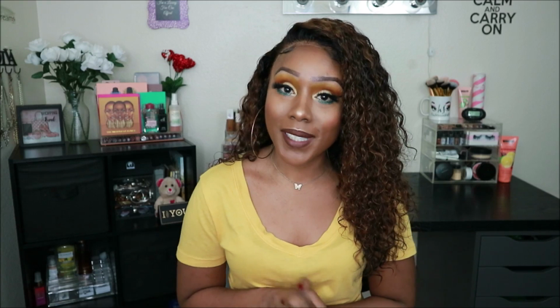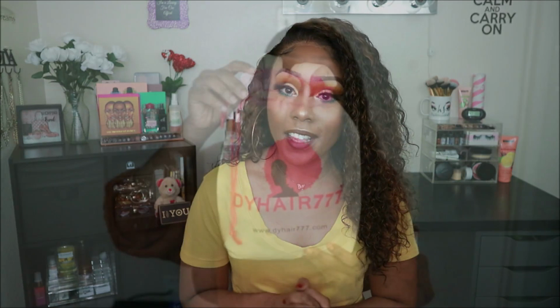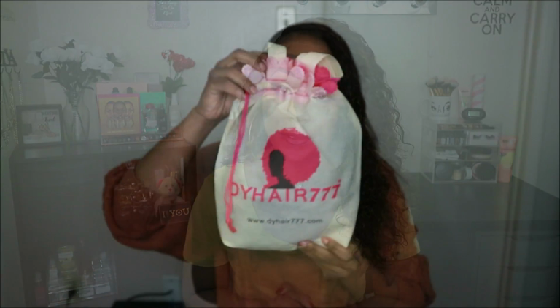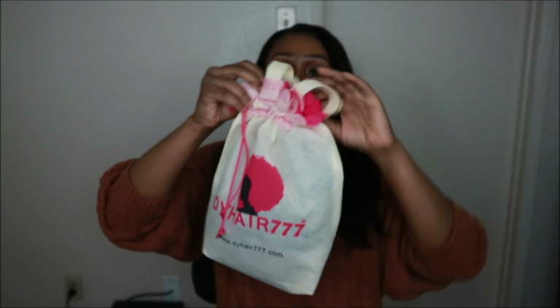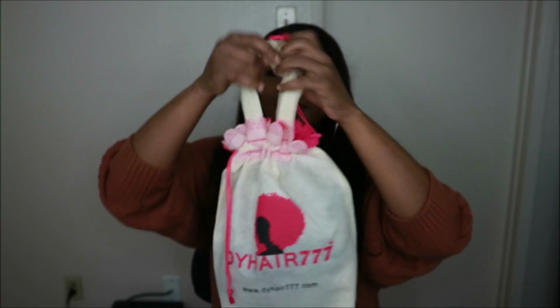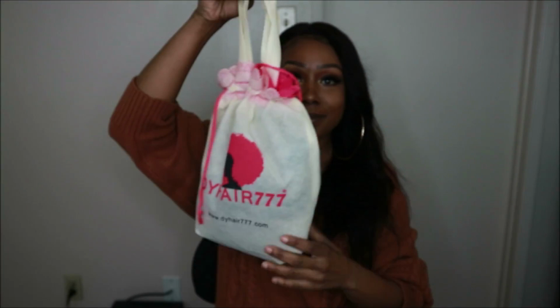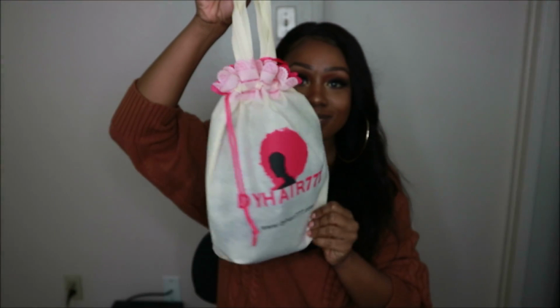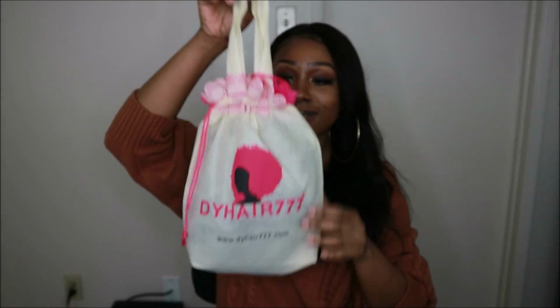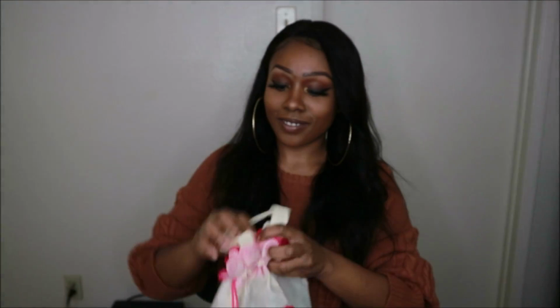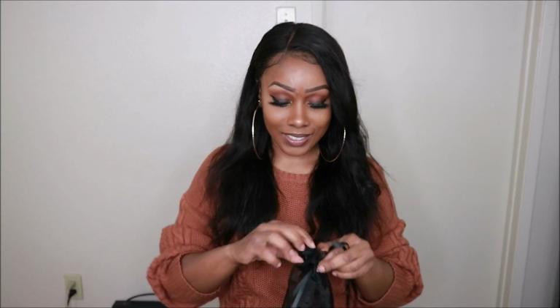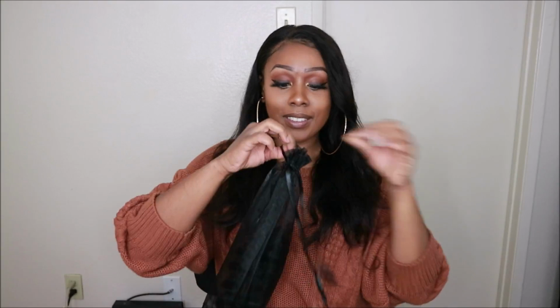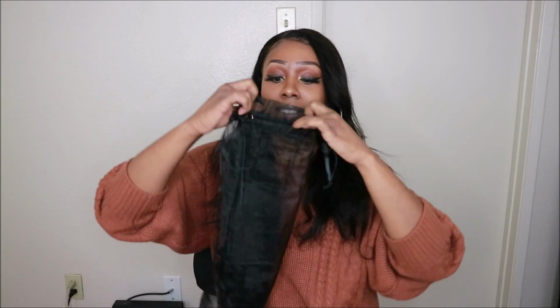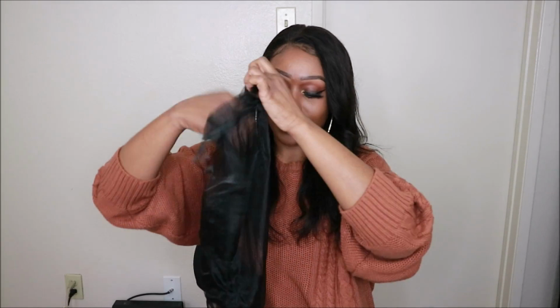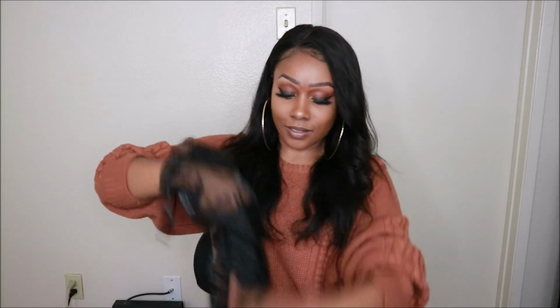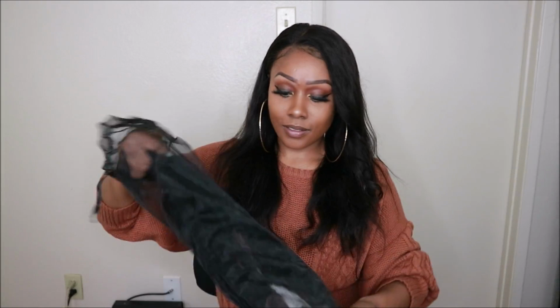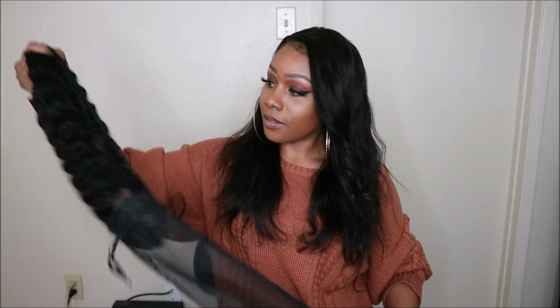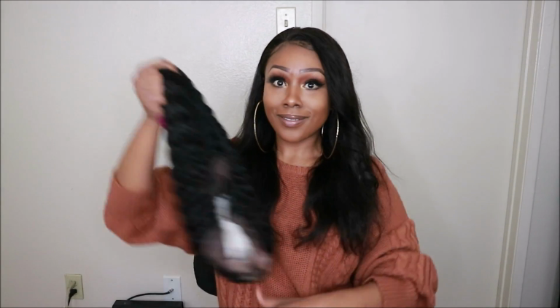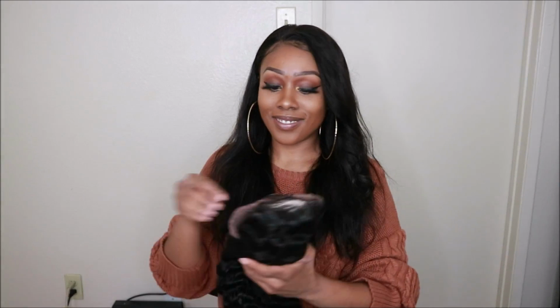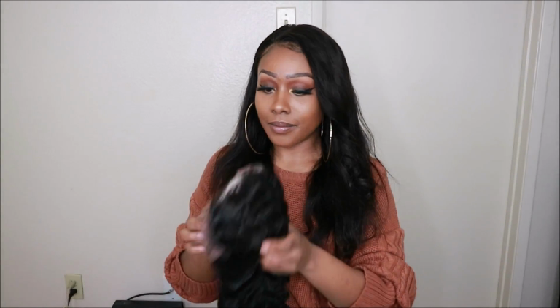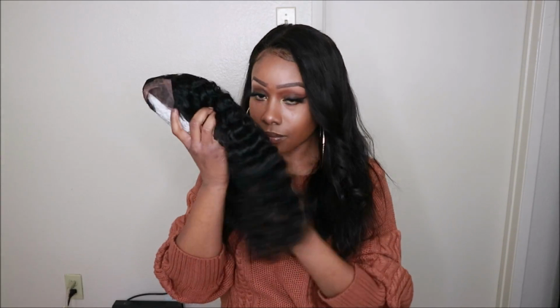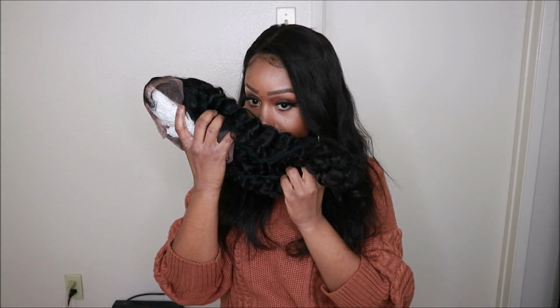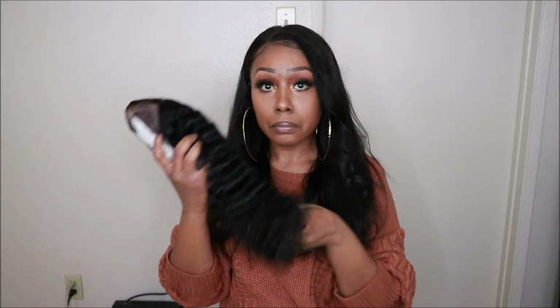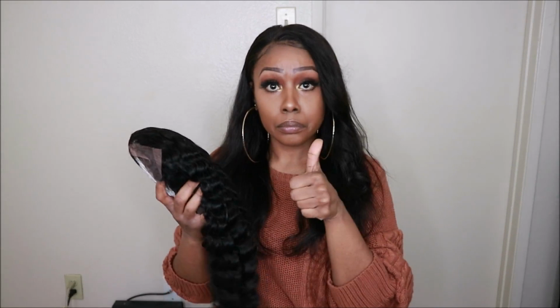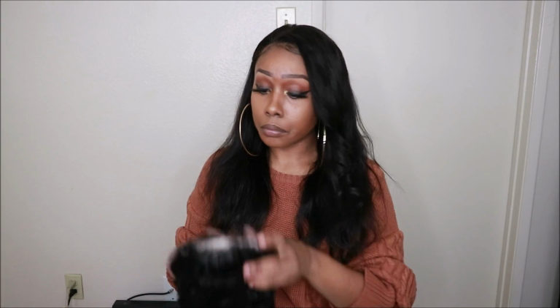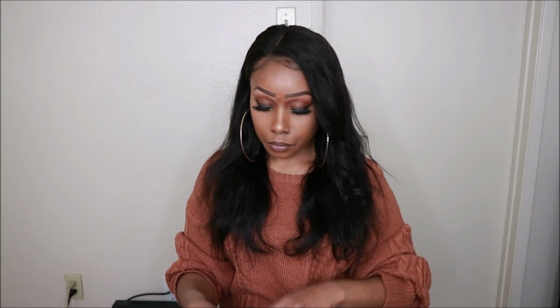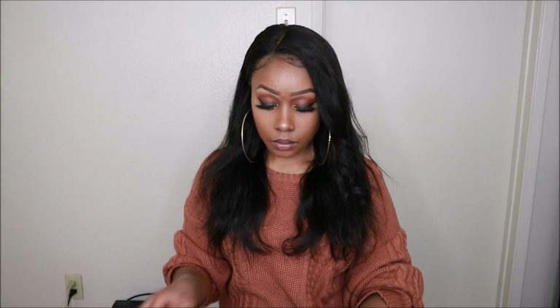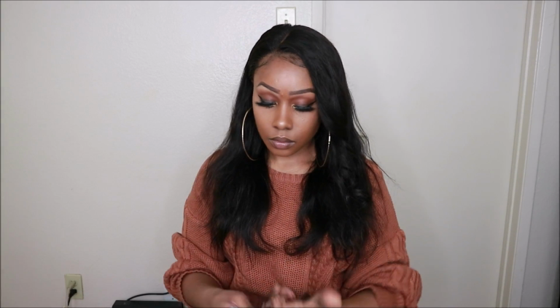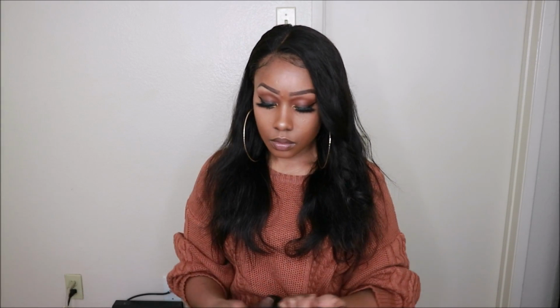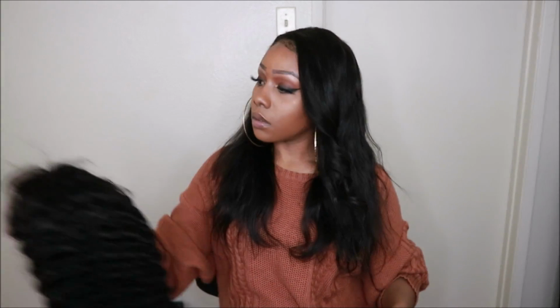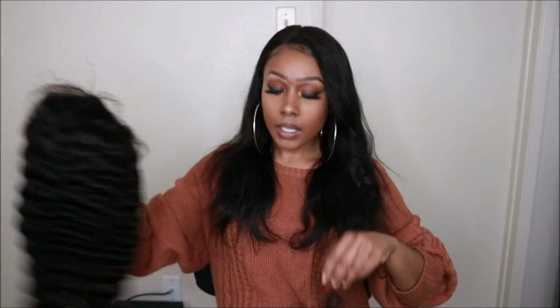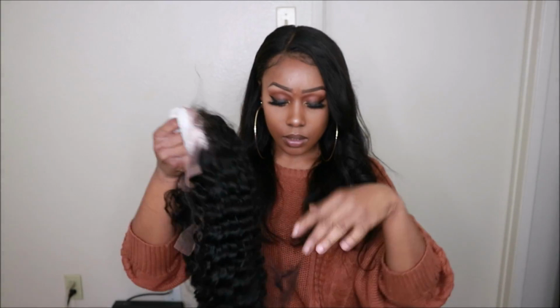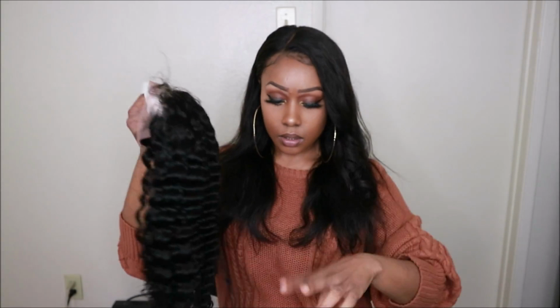All the information you will need to know will be down in my description box. I'm starting this video off by unboxing the unit and showing you guys how it will look if you decide to purchase it. Of course it looks very different straight out of the package as opposed to how it looks once I washed it and dyed it.